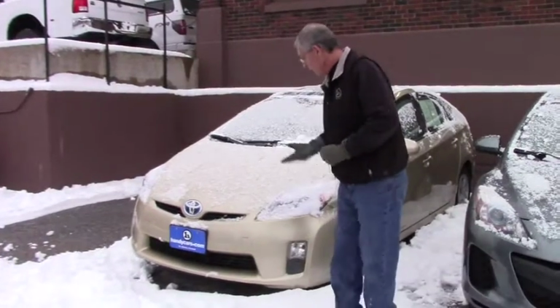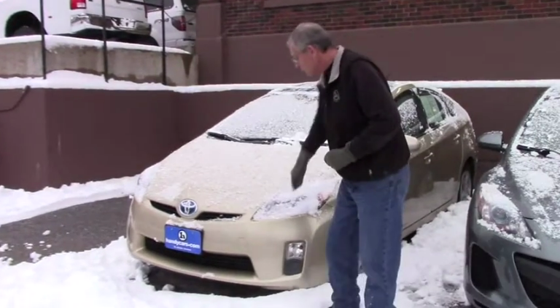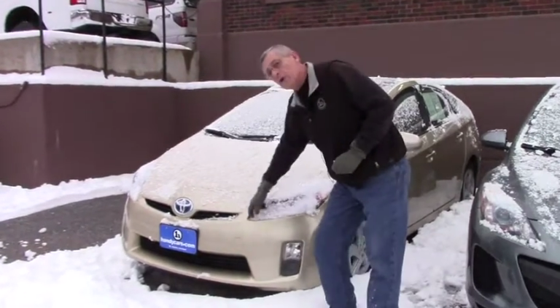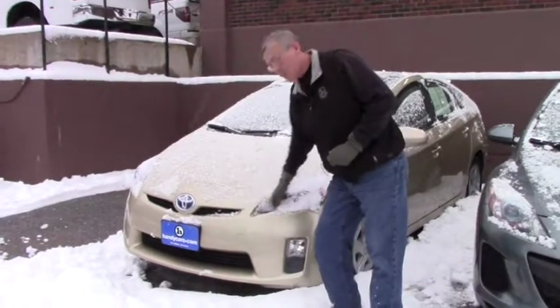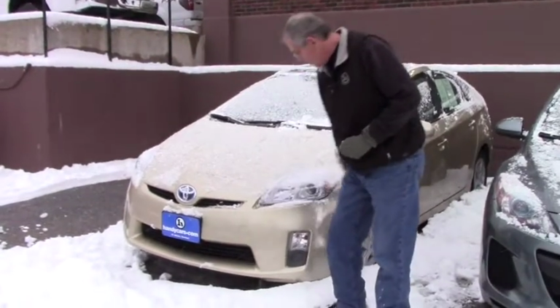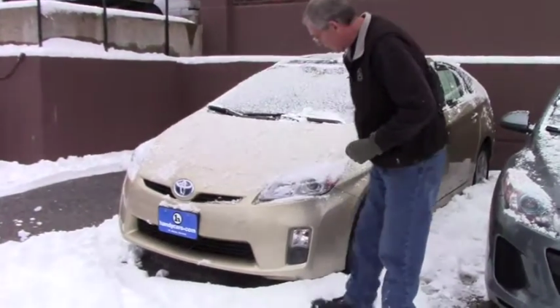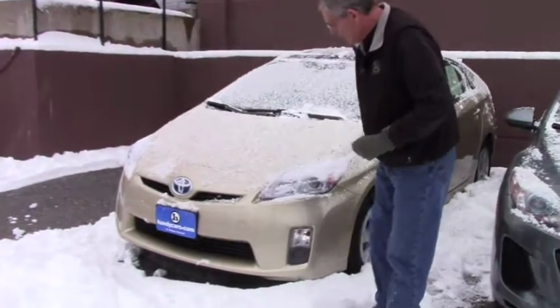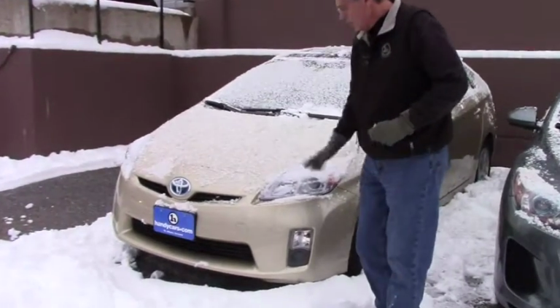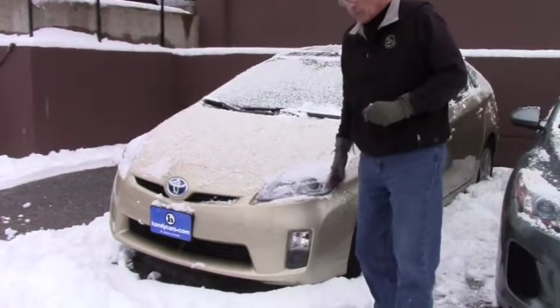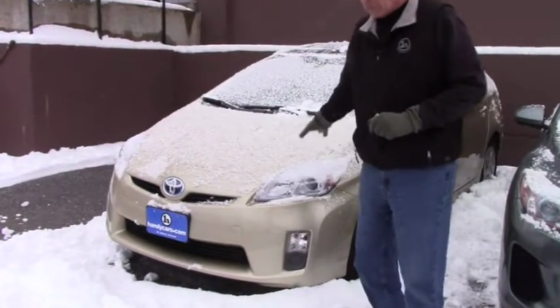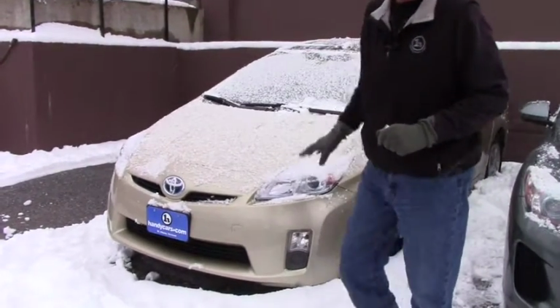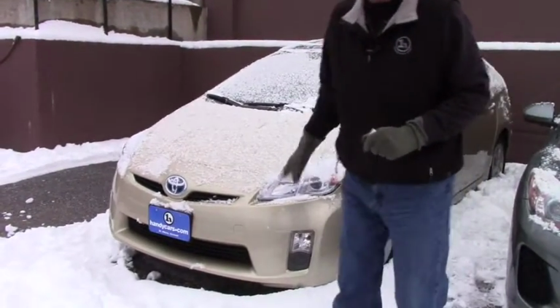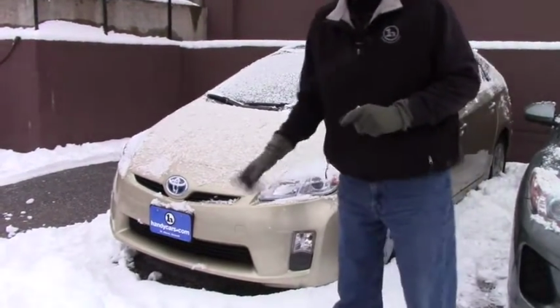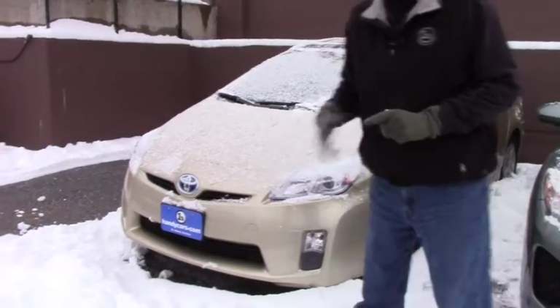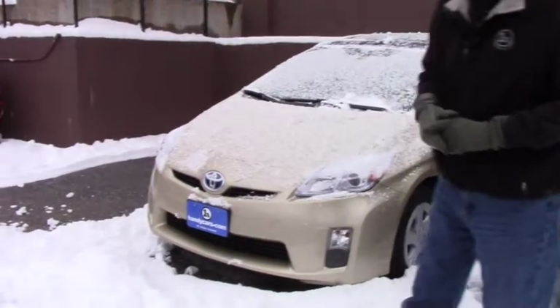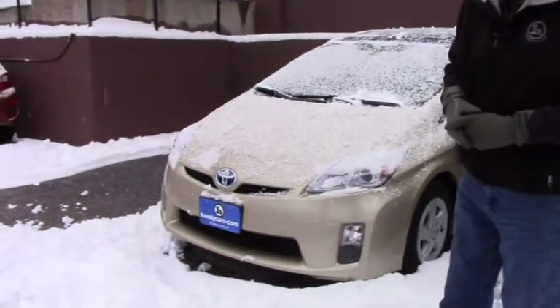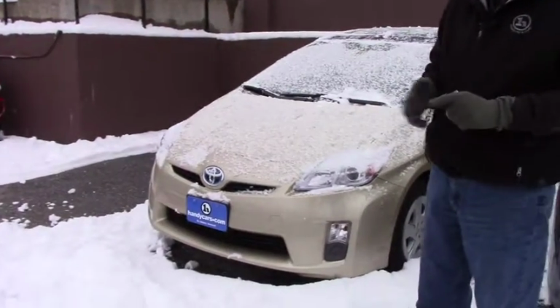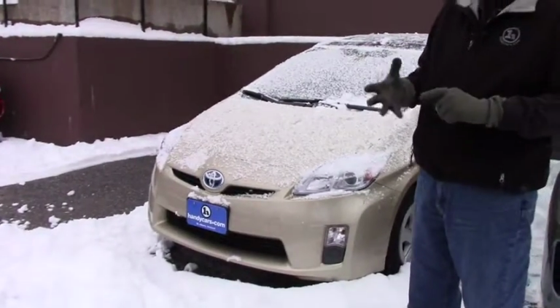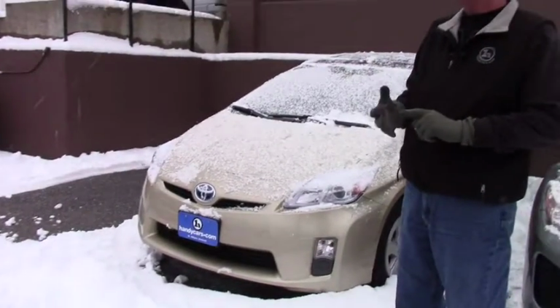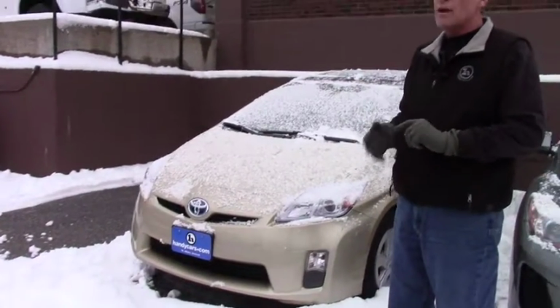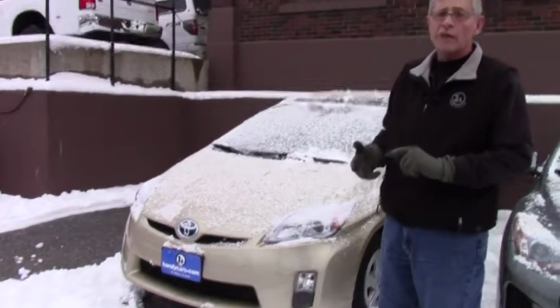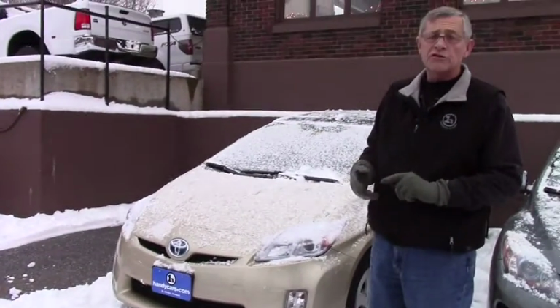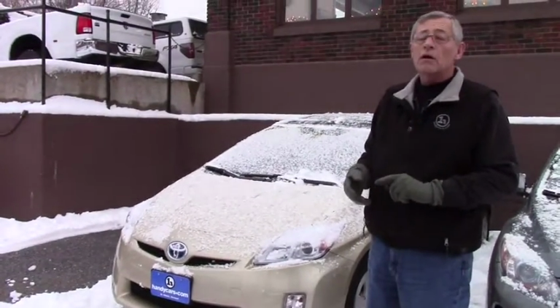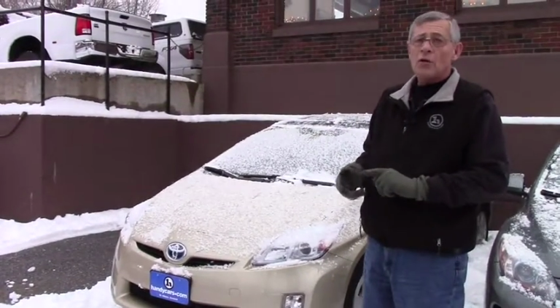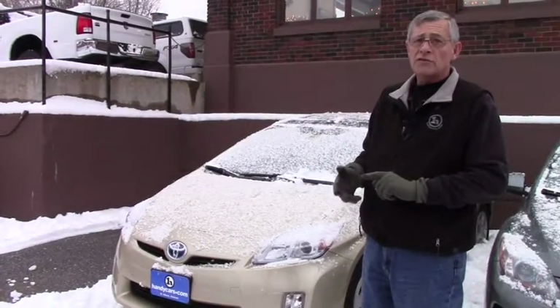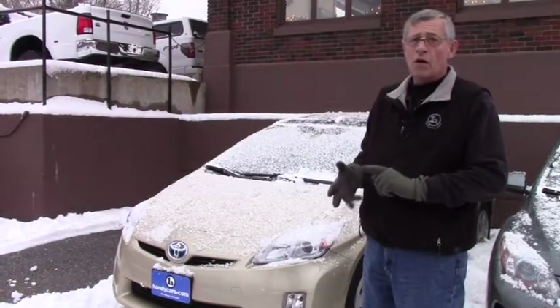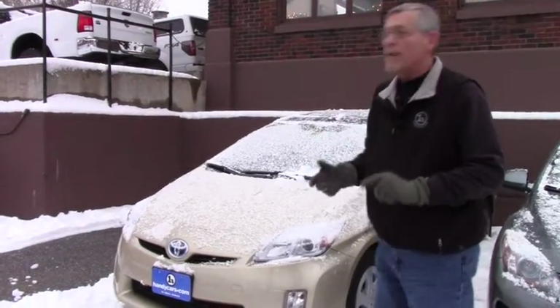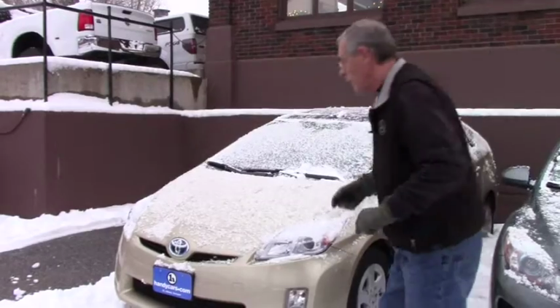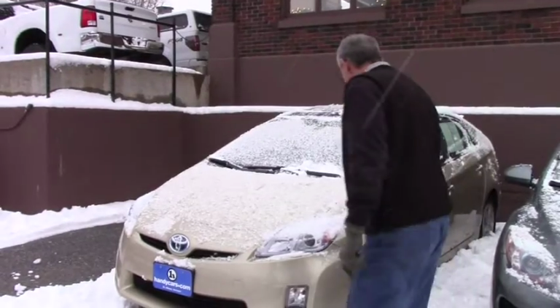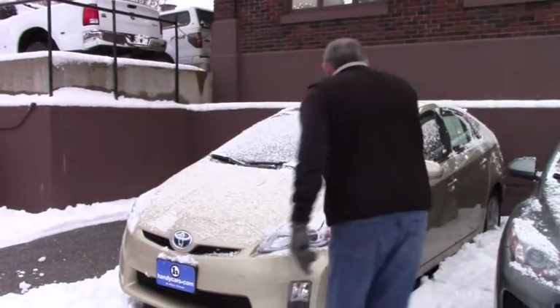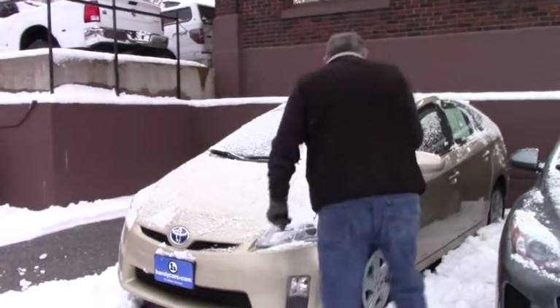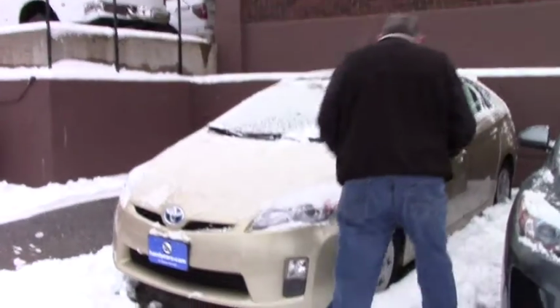Forgive the snow, it's coming down quick today, but as with this Prius — as with a lot of others — you'll notice it's got daytime running lights. It also has automatic lights. Come on over and check it out.